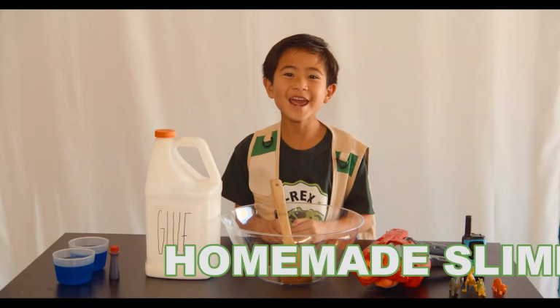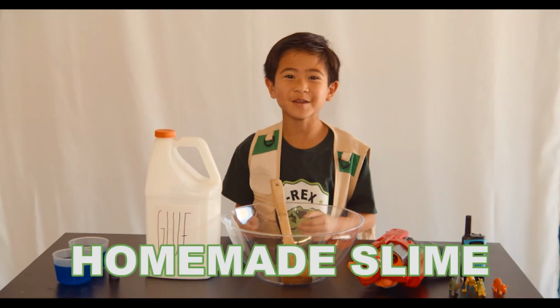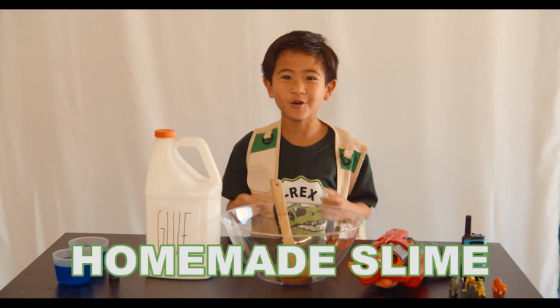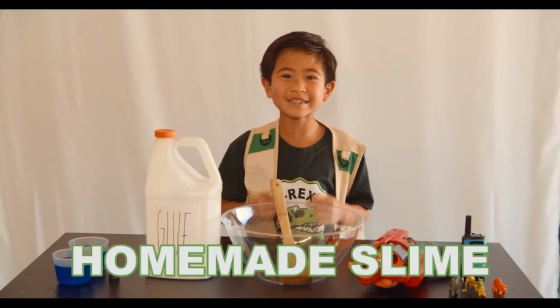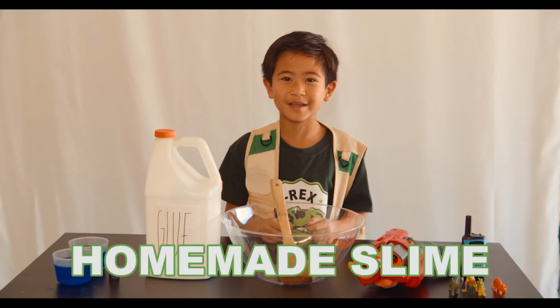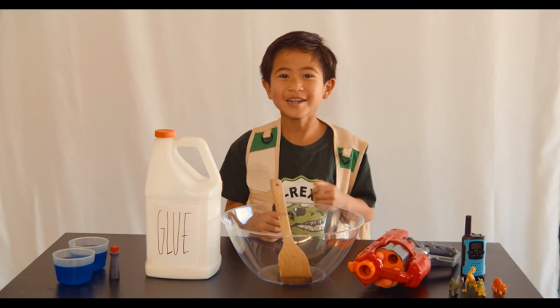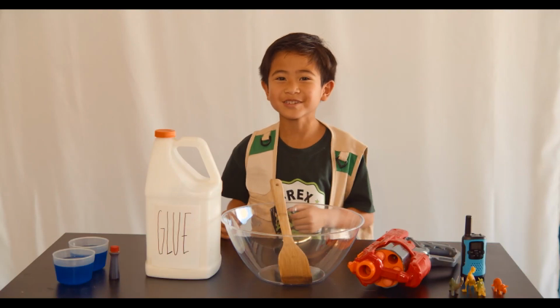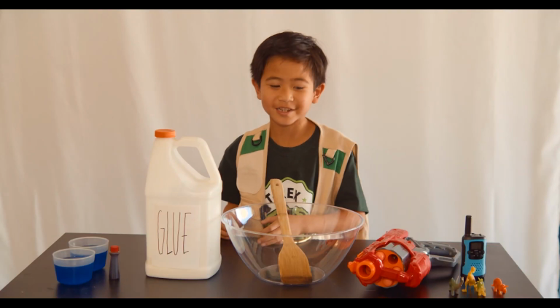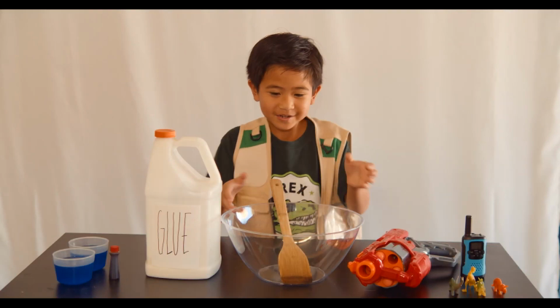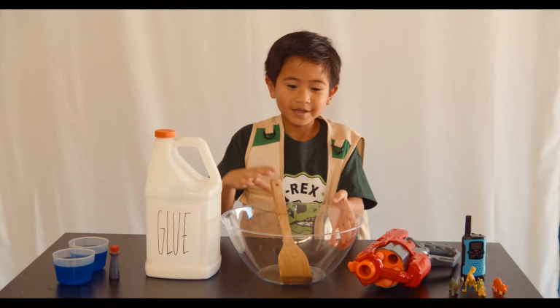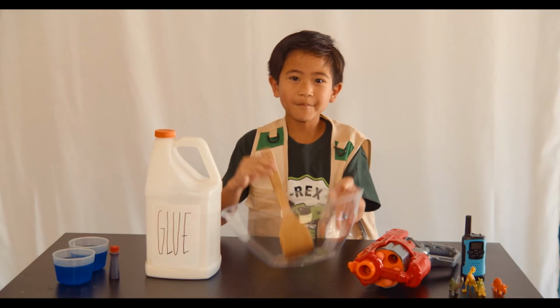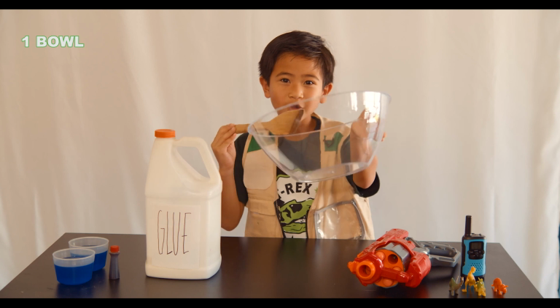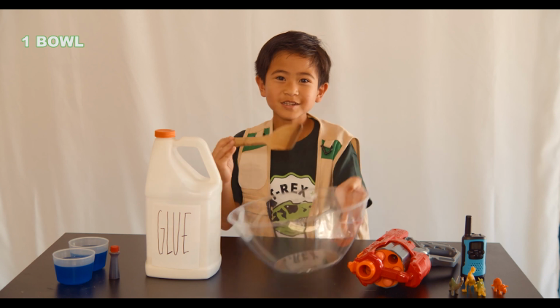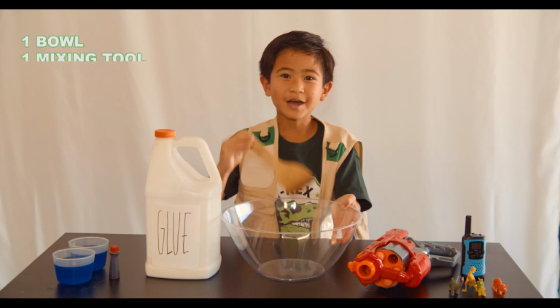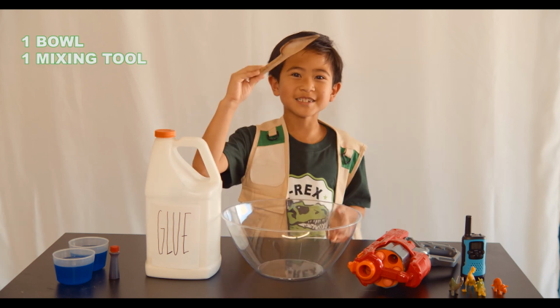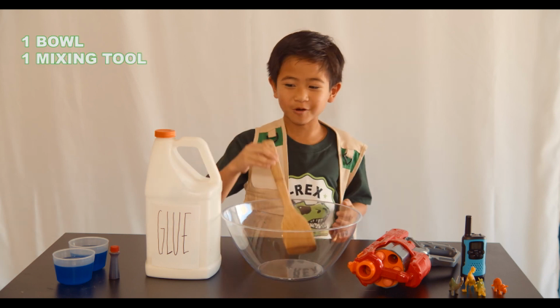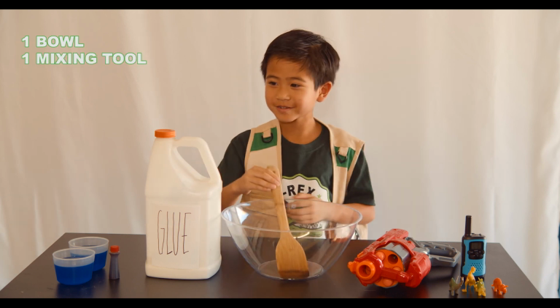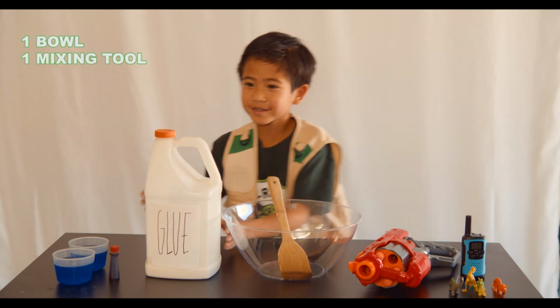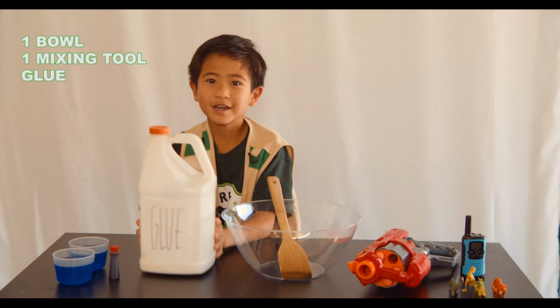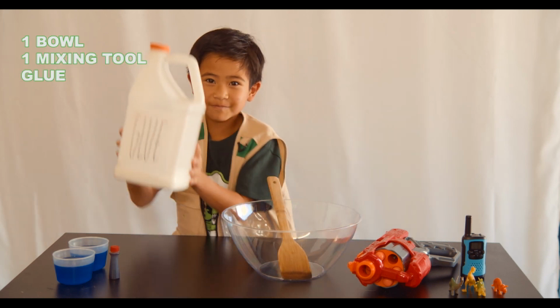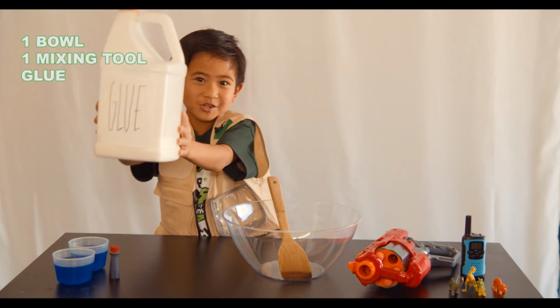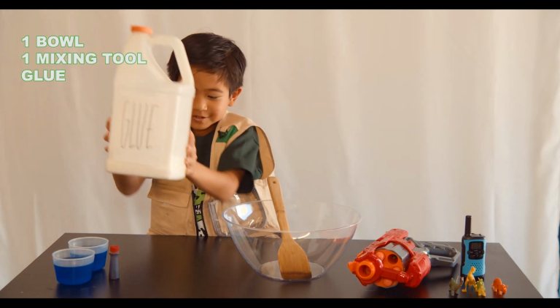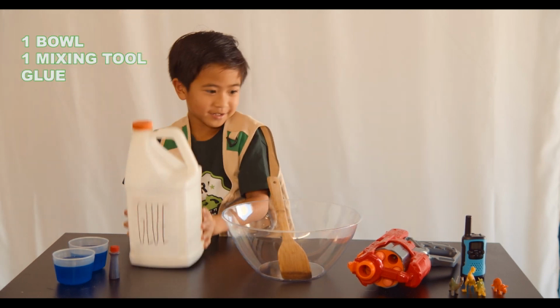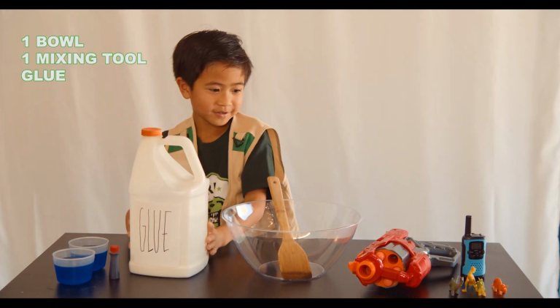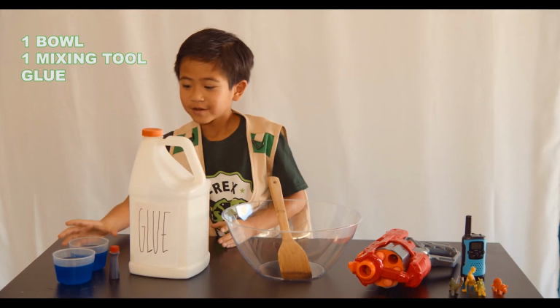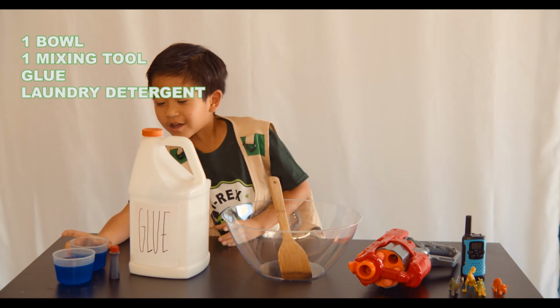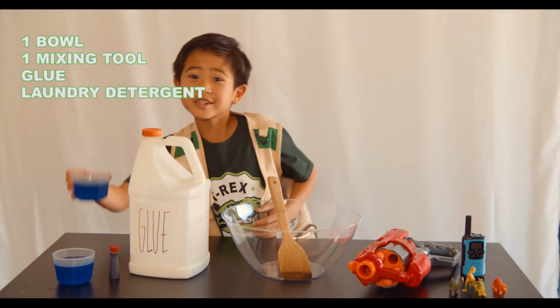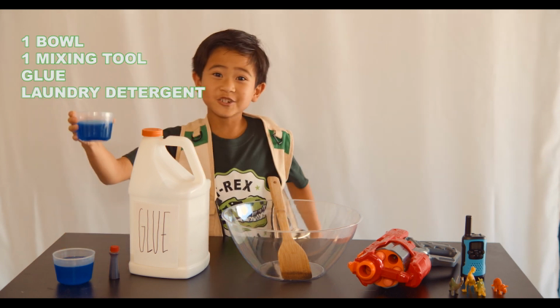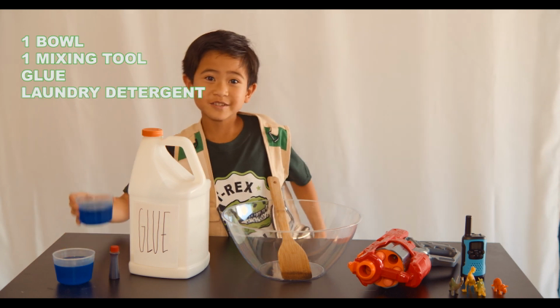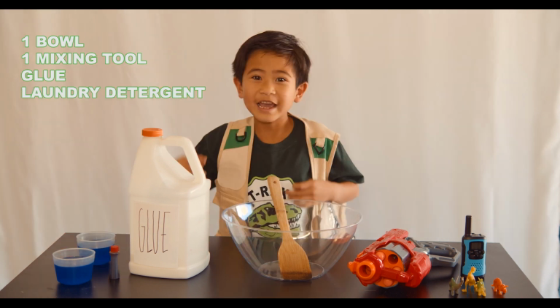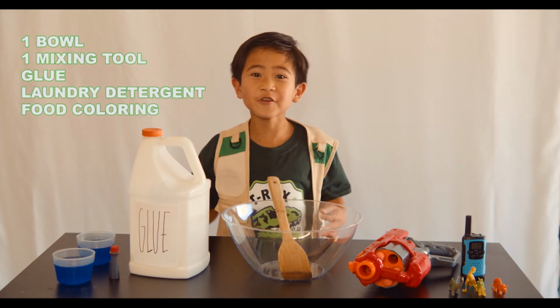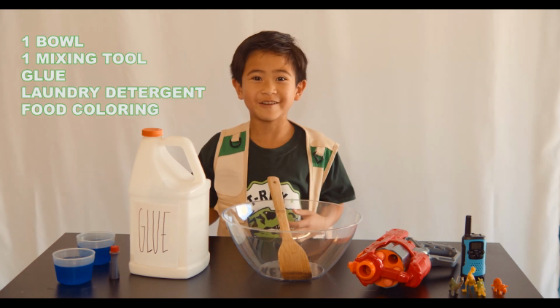Today we're going to make a homemade slime. Here's what you need: a bowl, a mixing tool, some glue, laundry detergent, and food coloring.